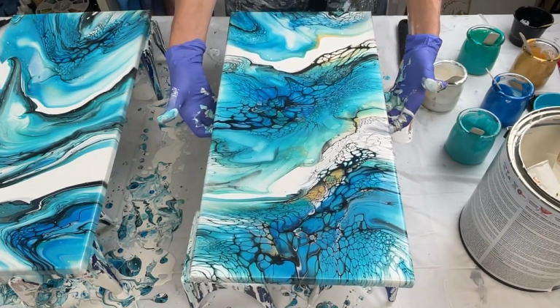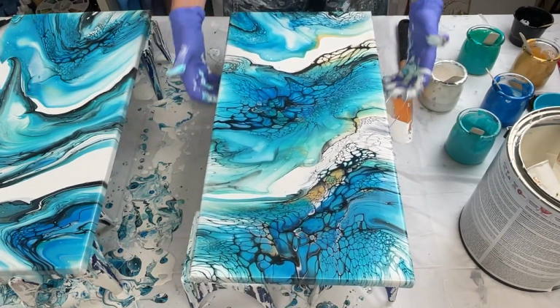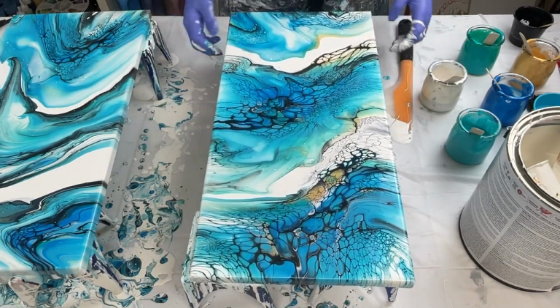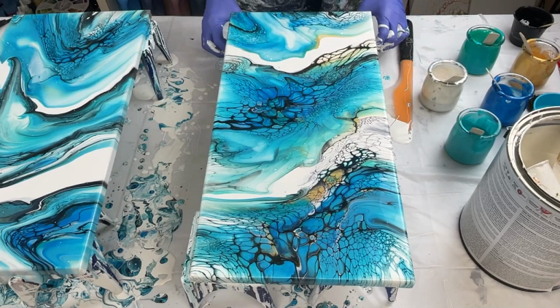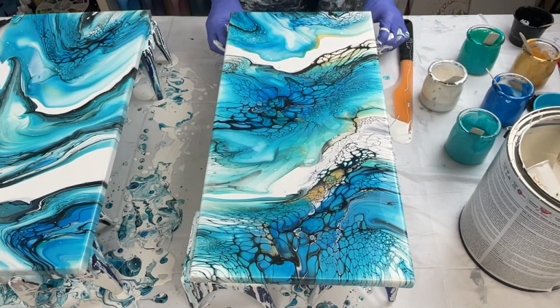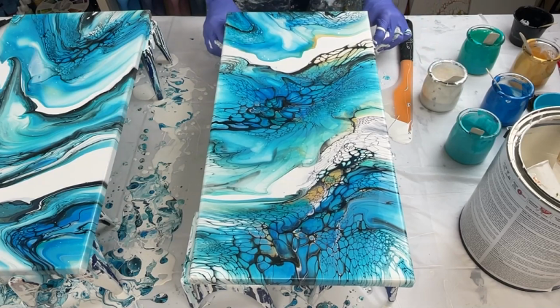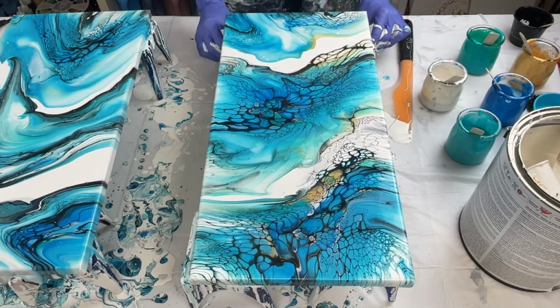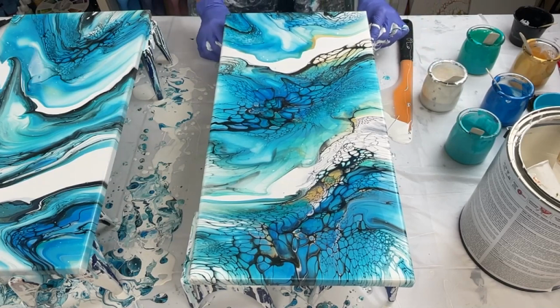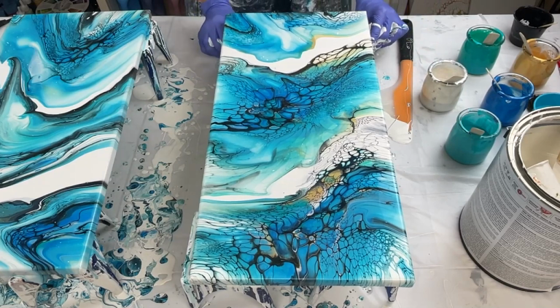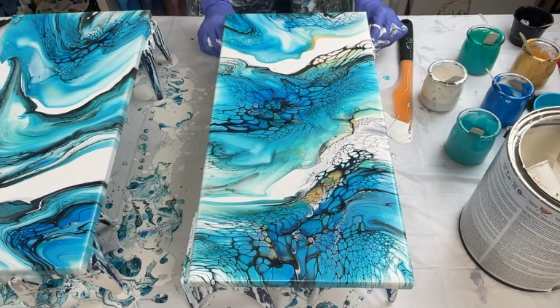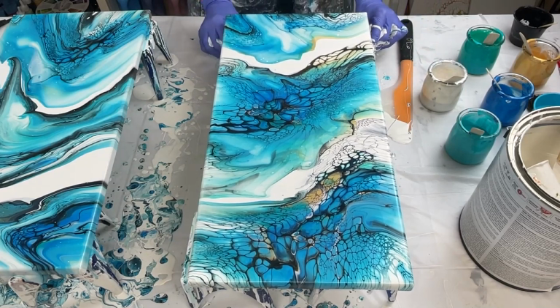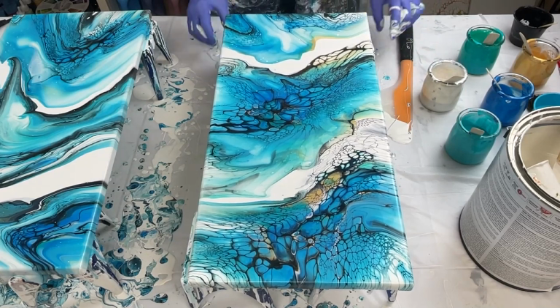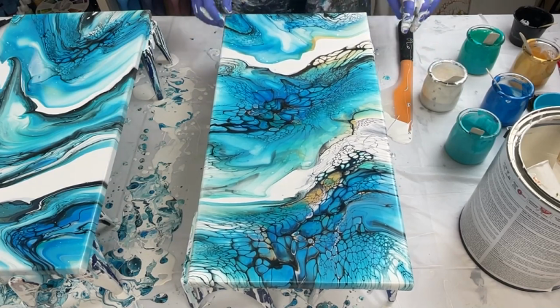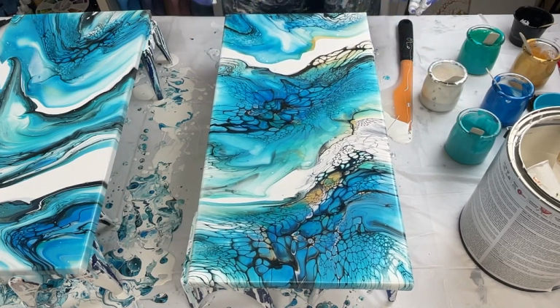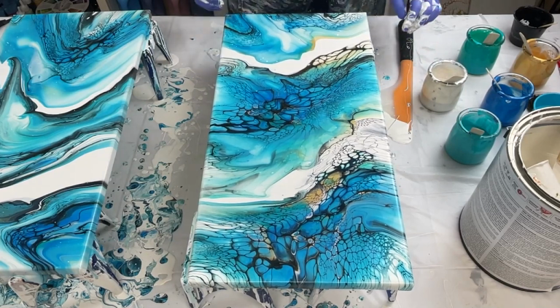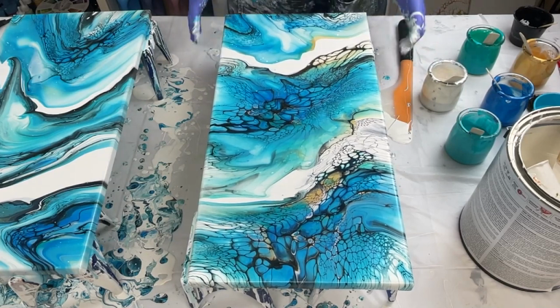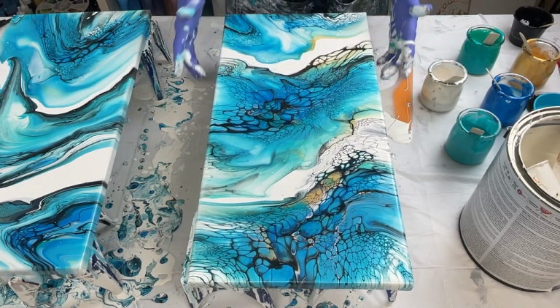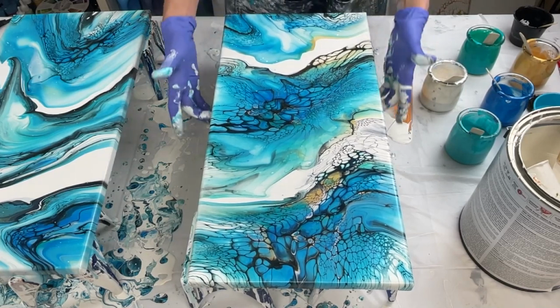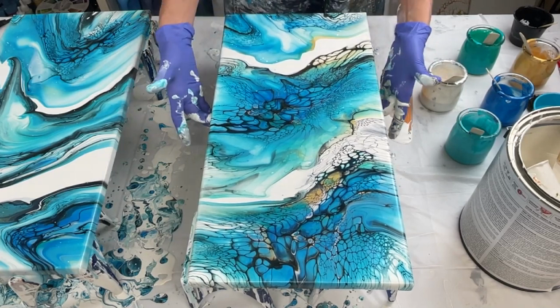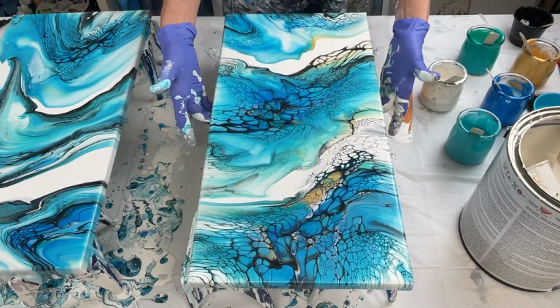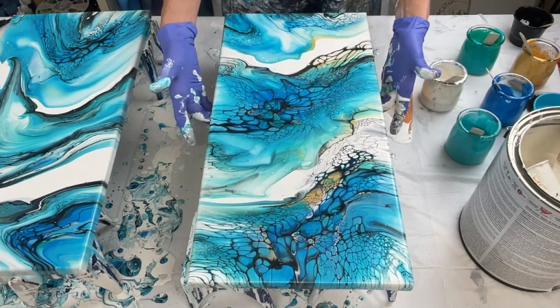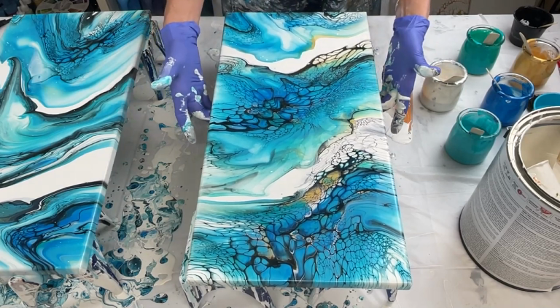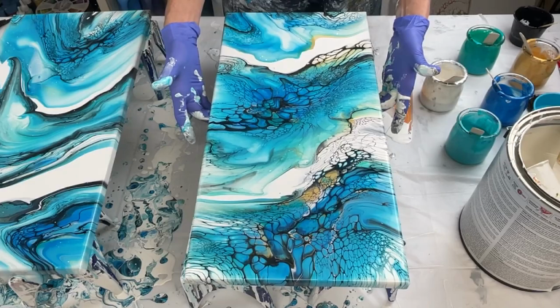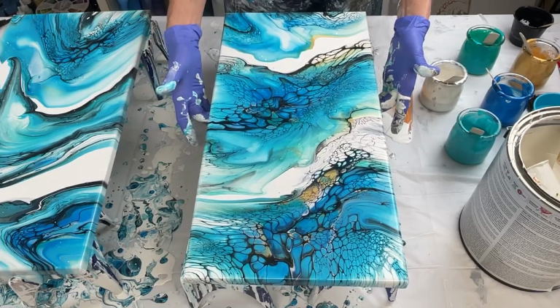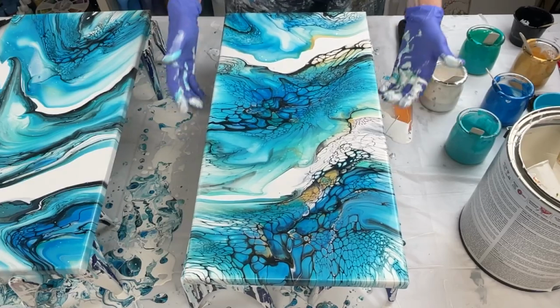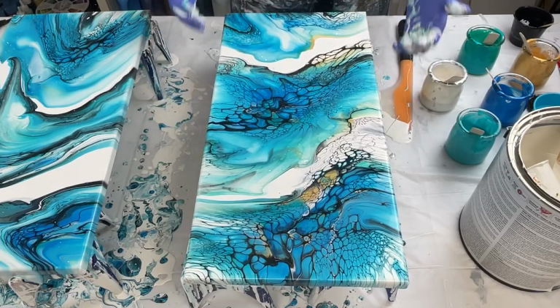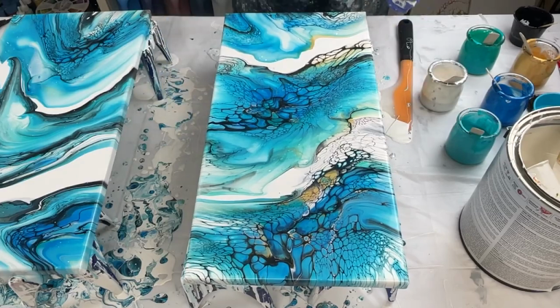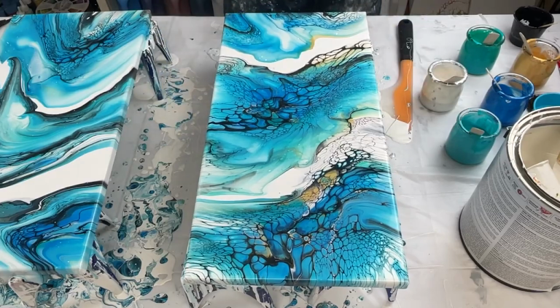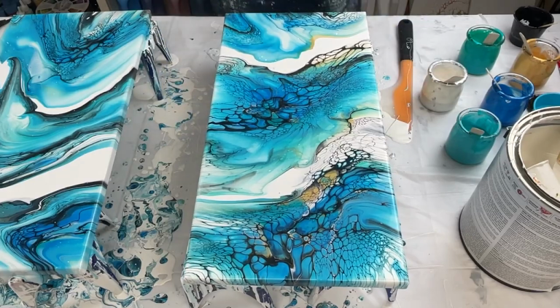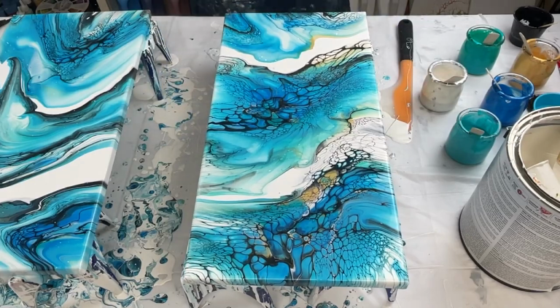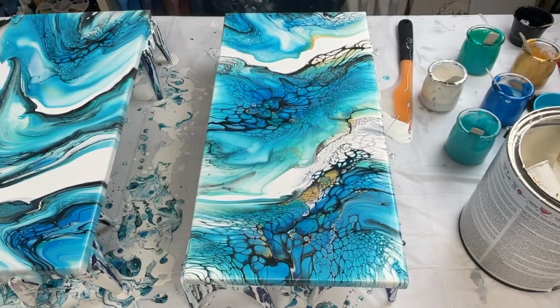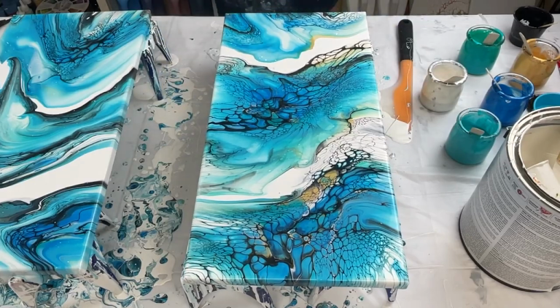All right — that's number two. I've got one more piece. Gorgeous. Let me get set up and I'll show you number three.